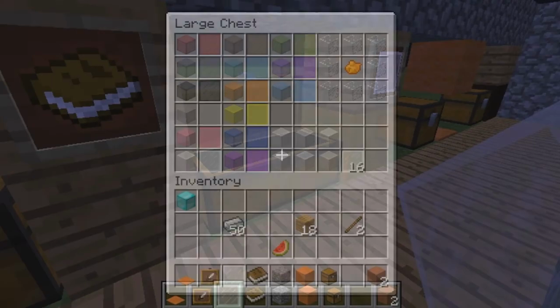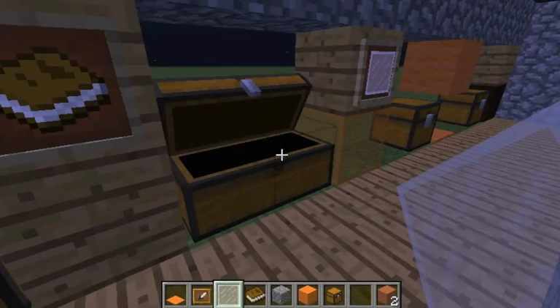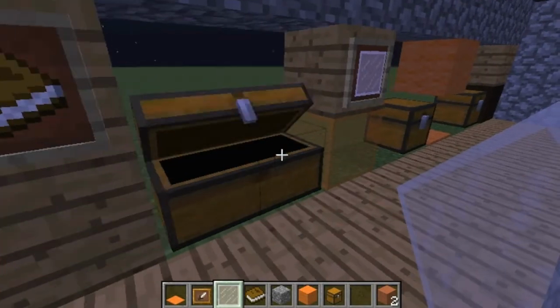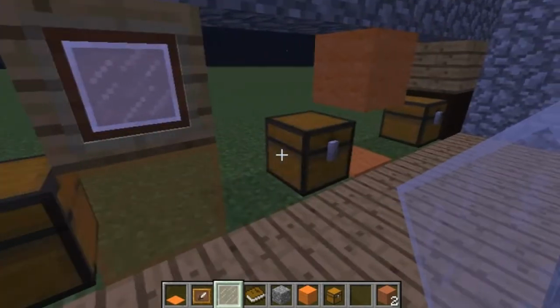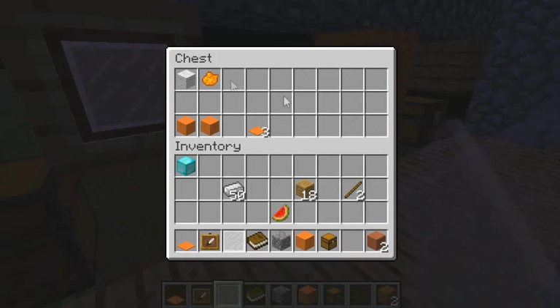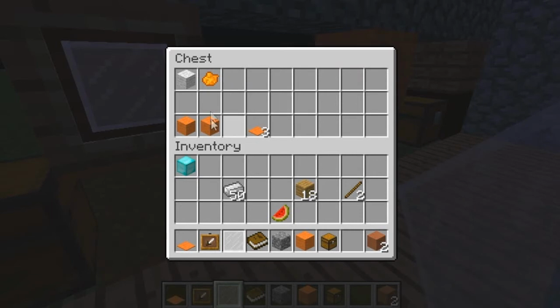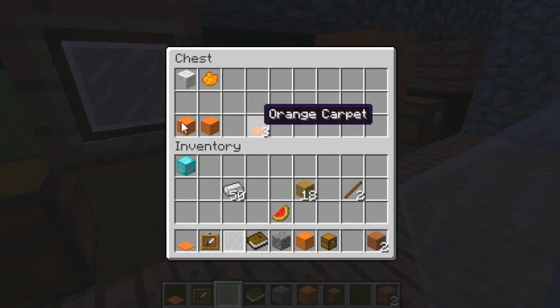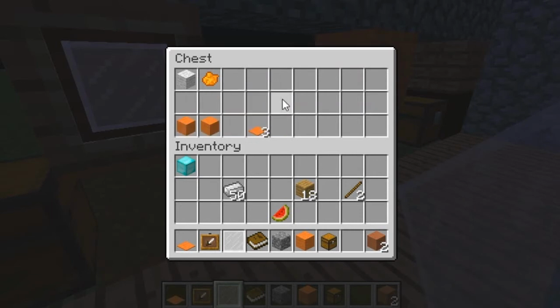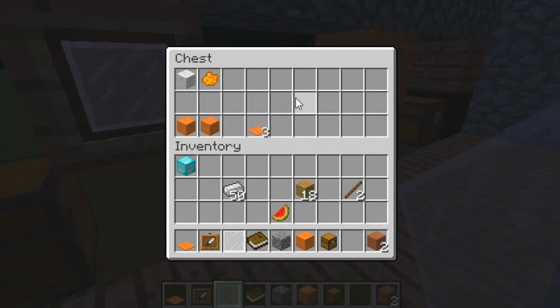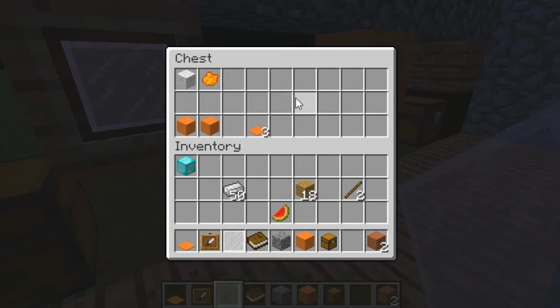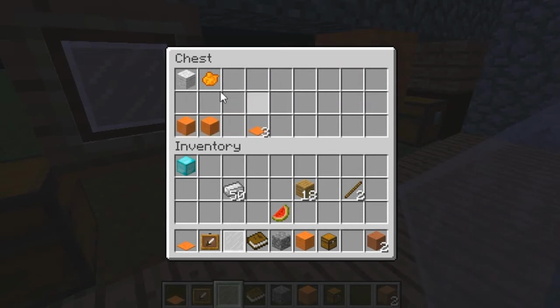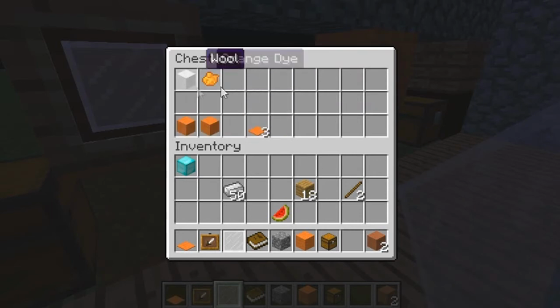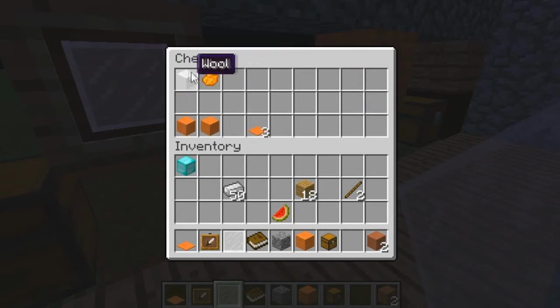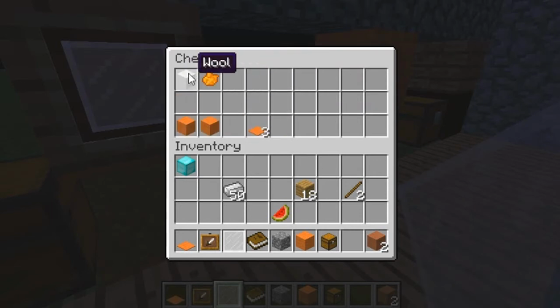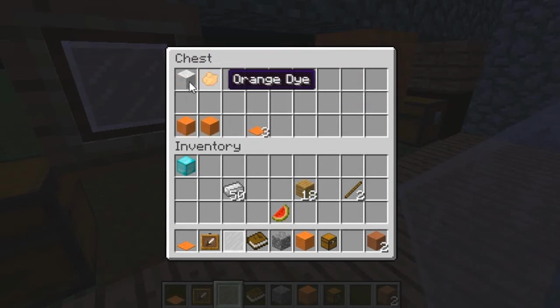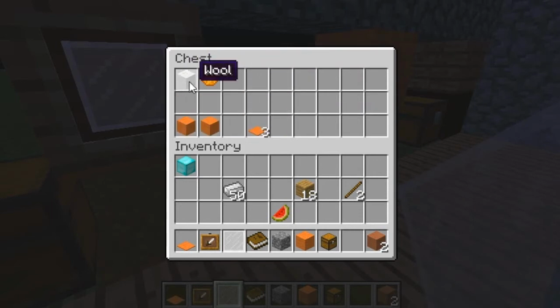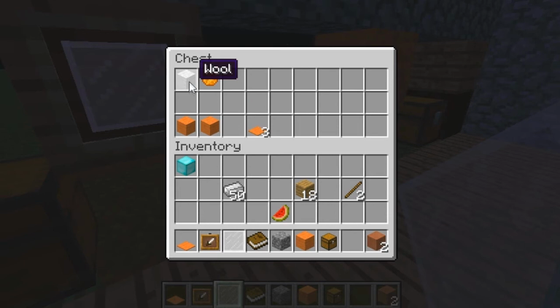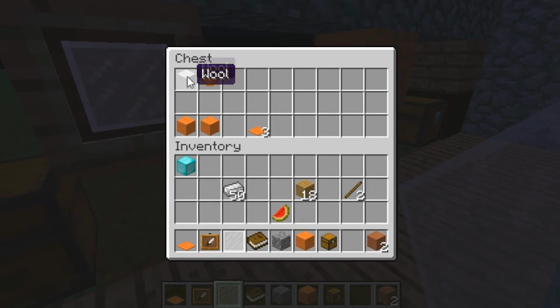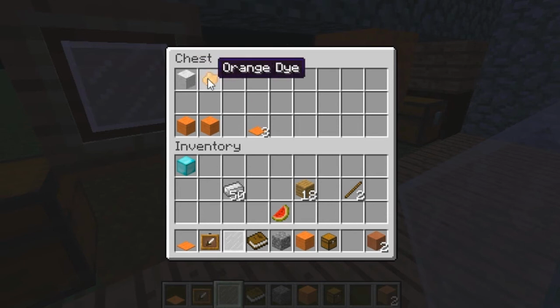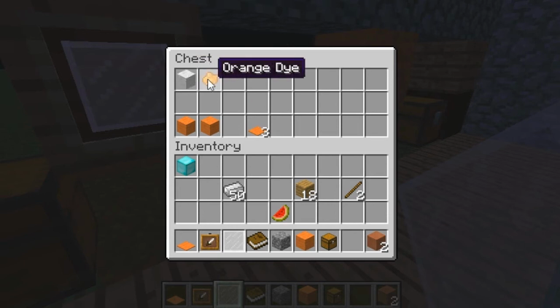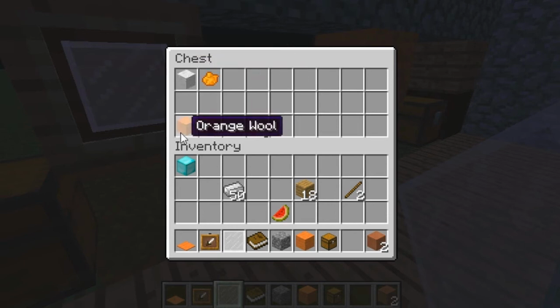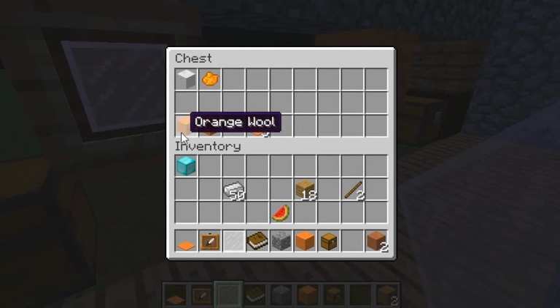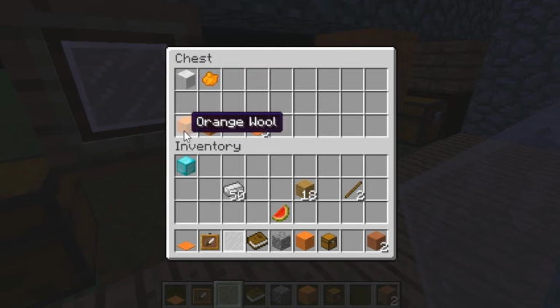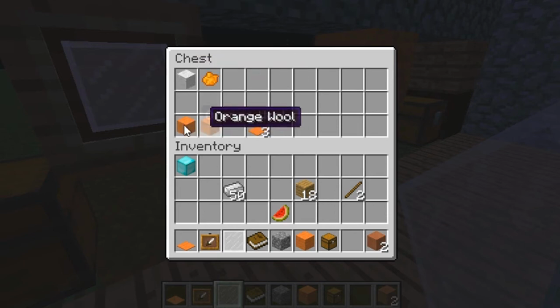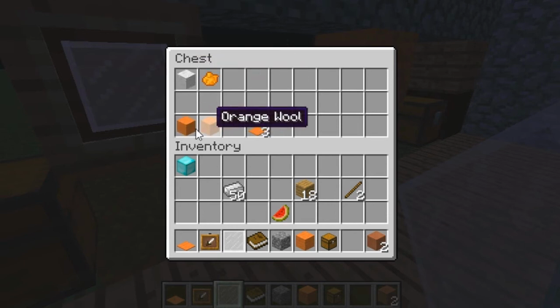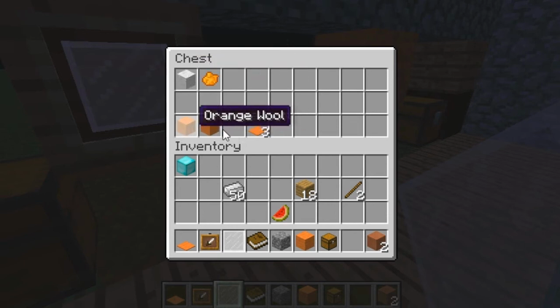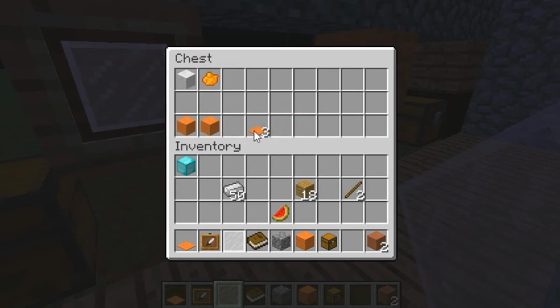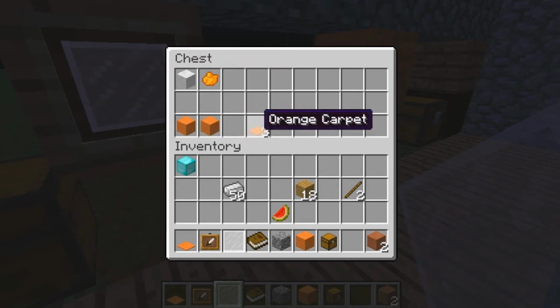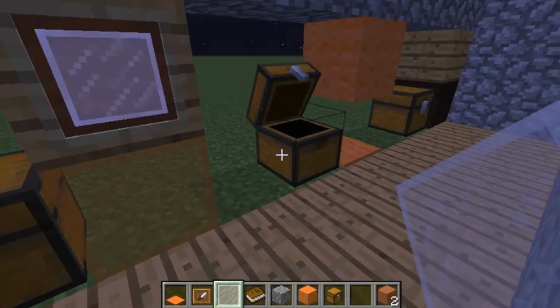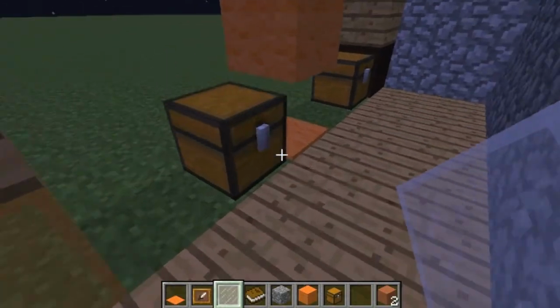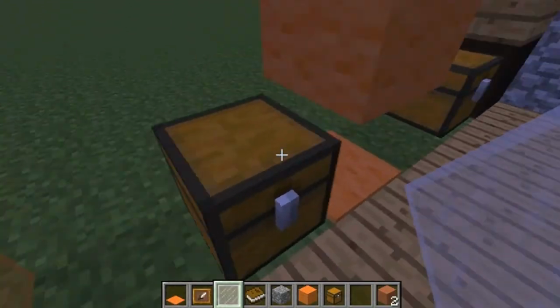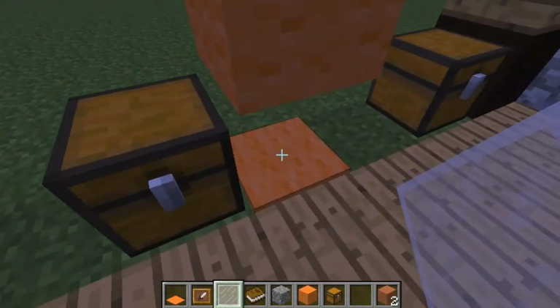You can then turn the stained glass into glass panes of any different colour by using the dye, so it's not too bad. Here we've got the wool — I've already done a full tutorial on this — and you can do different types of wool with just 1 bit of wool and the dye.